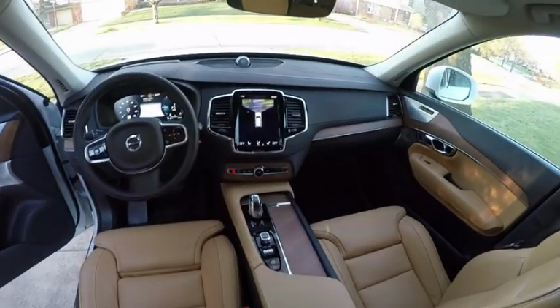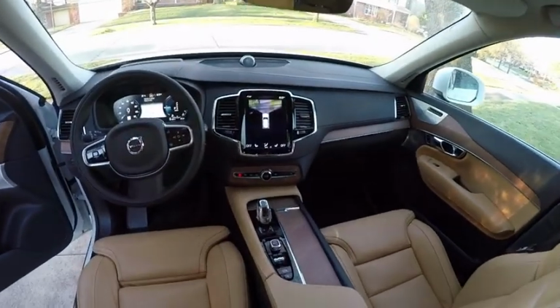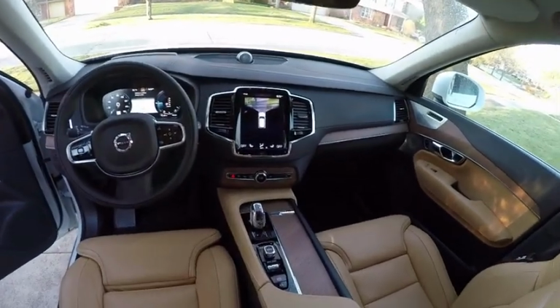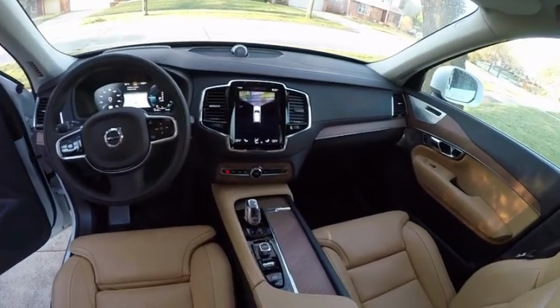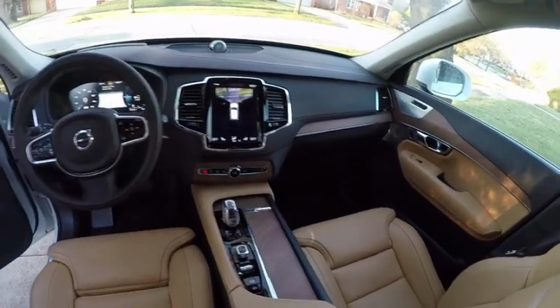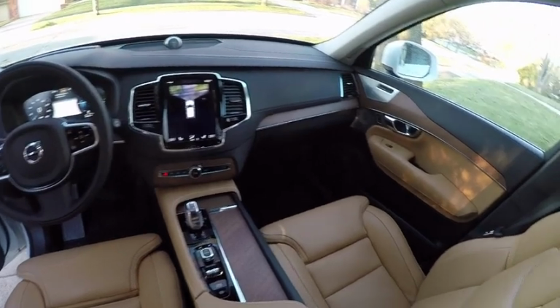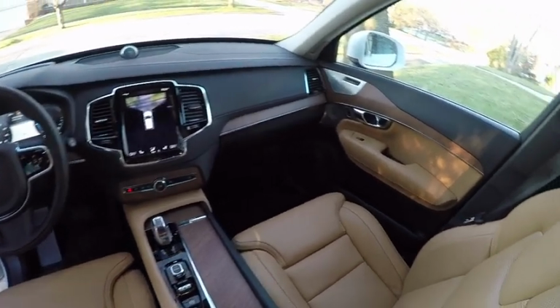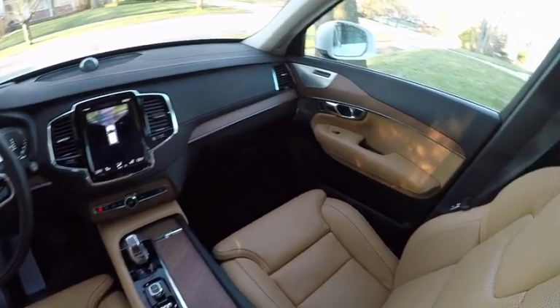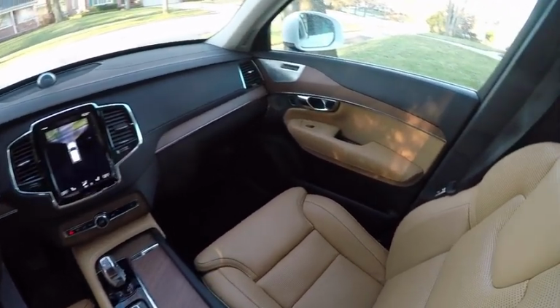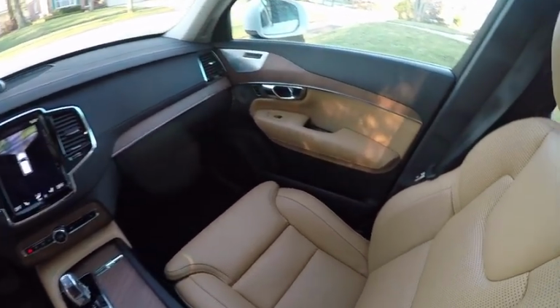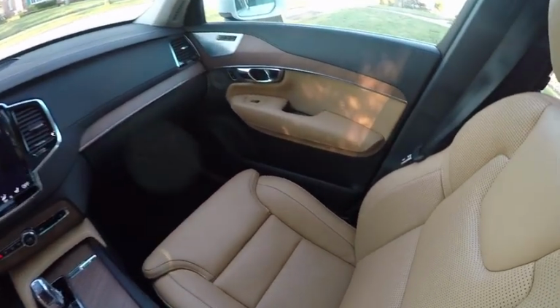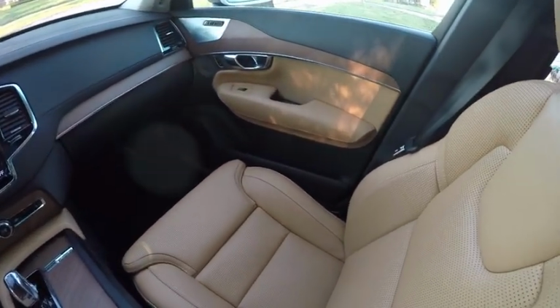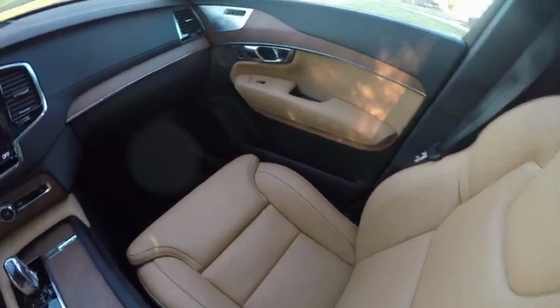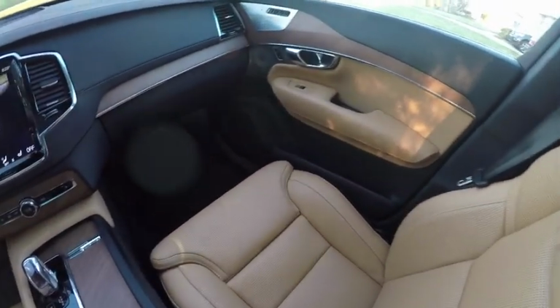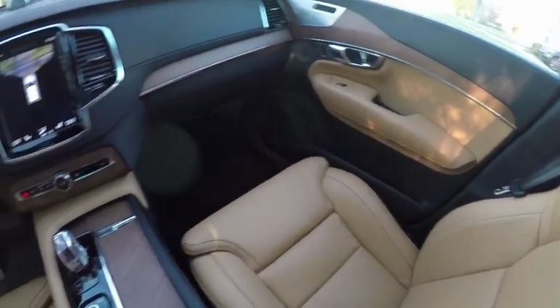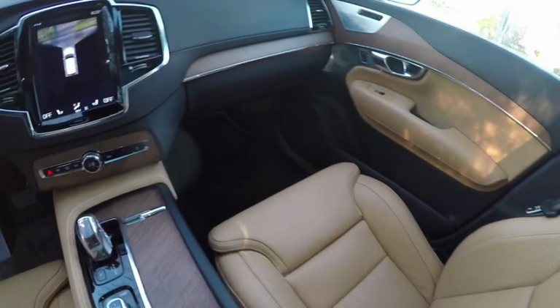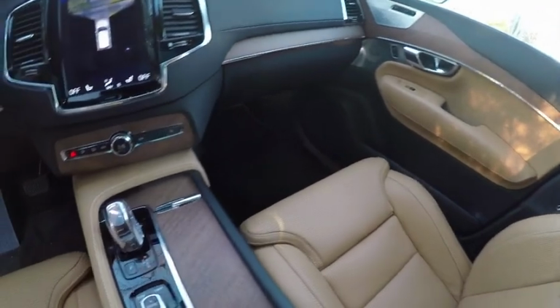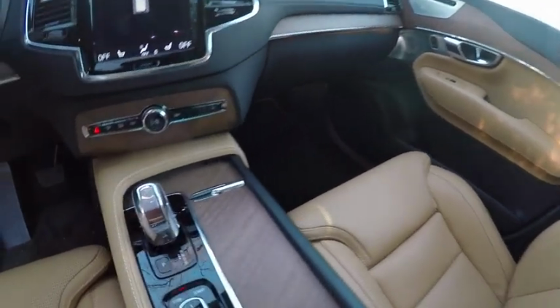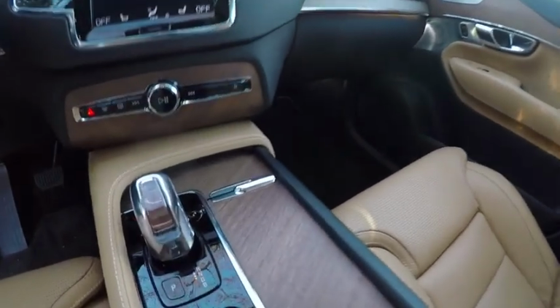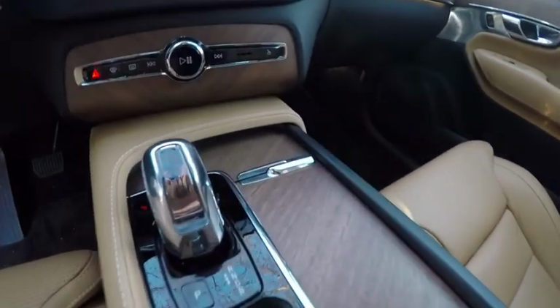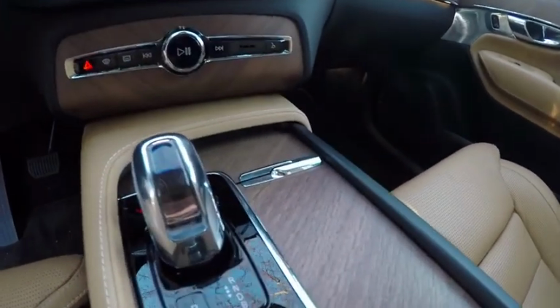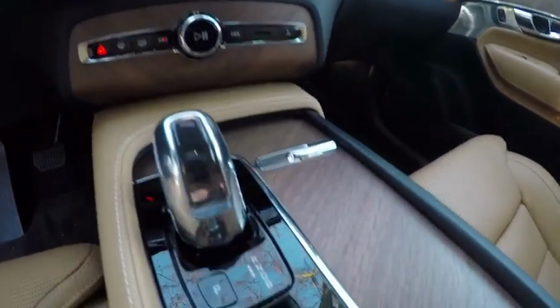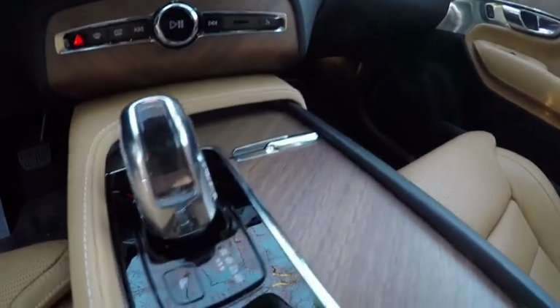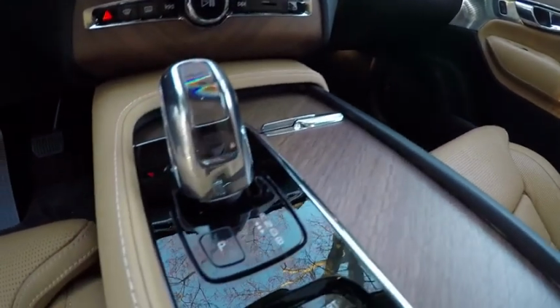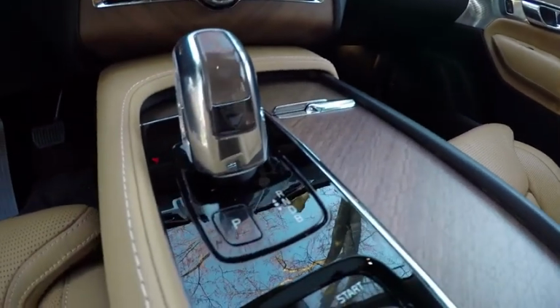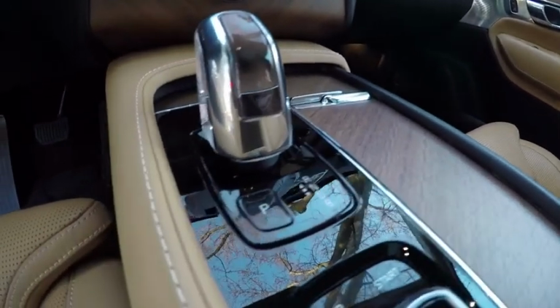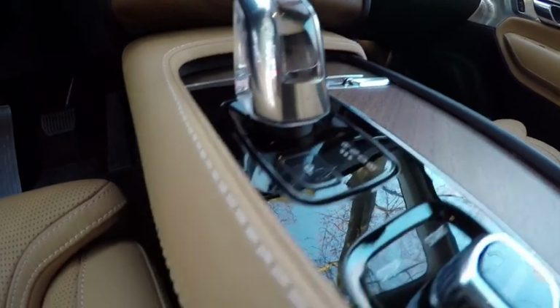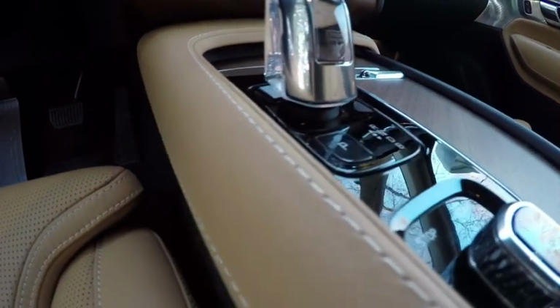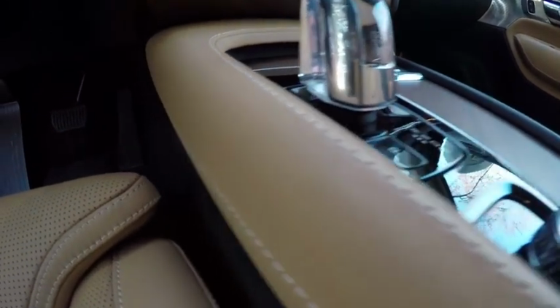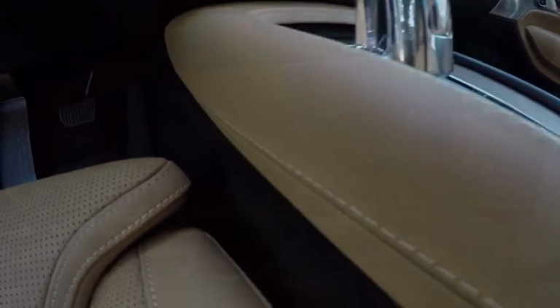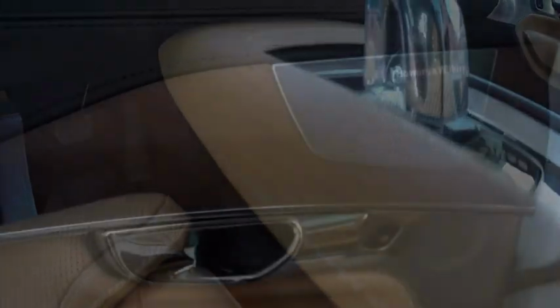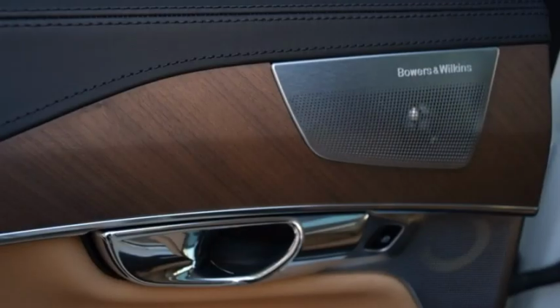A matte finish walnut door glides smoothly and hides the cupholders and central storage bin. This interior is surprisingly clean, with only six buttons on the center stack controlling defrost, hazard lights, glove box release, and audio track selection.